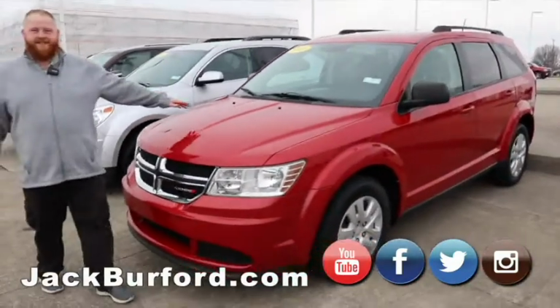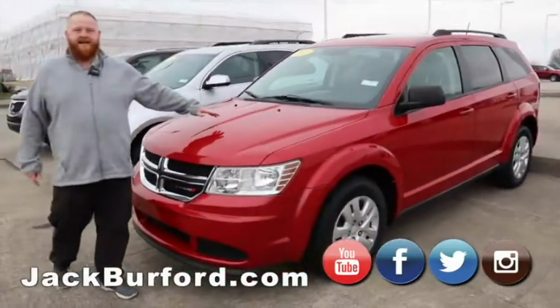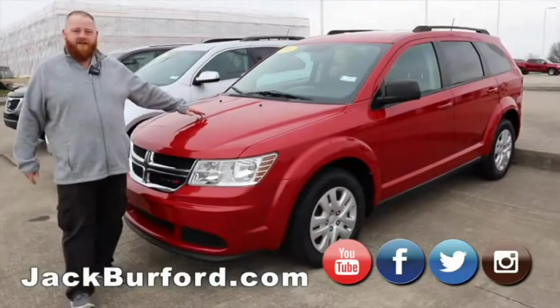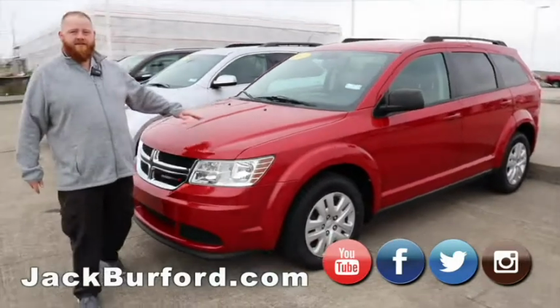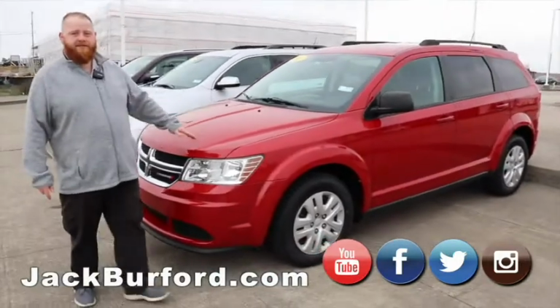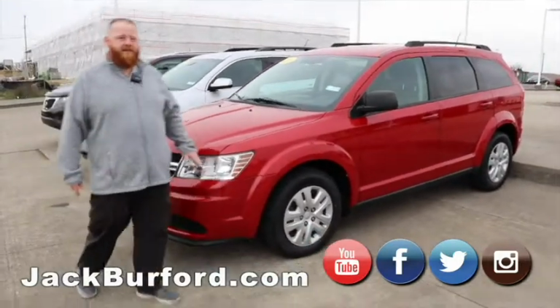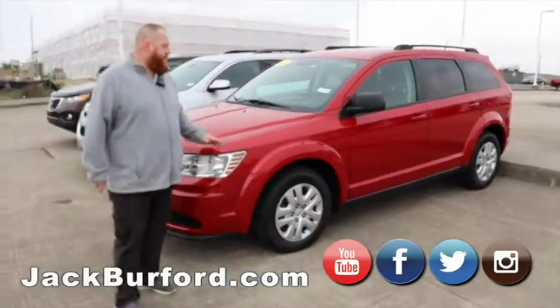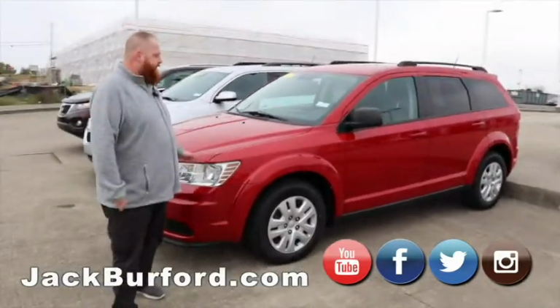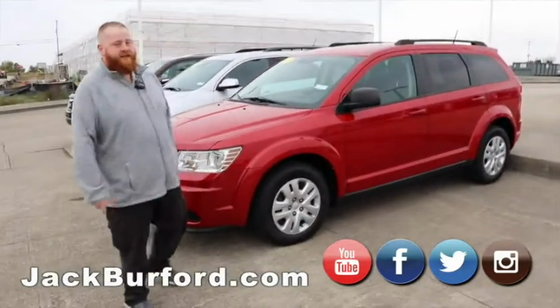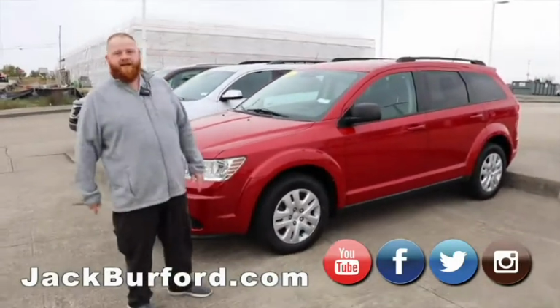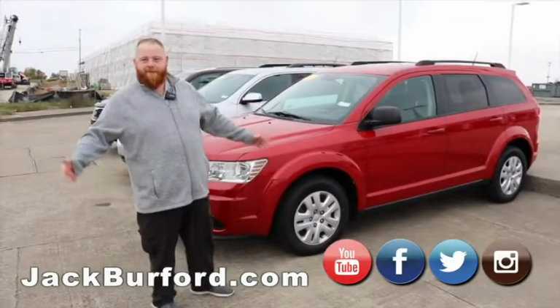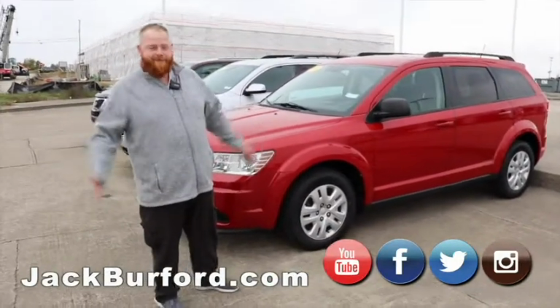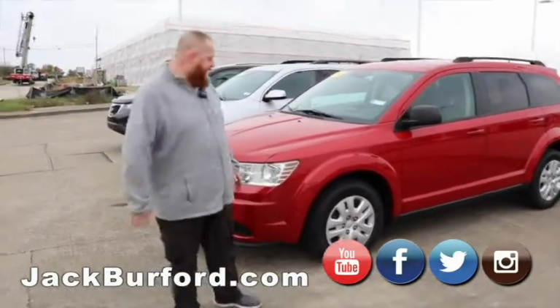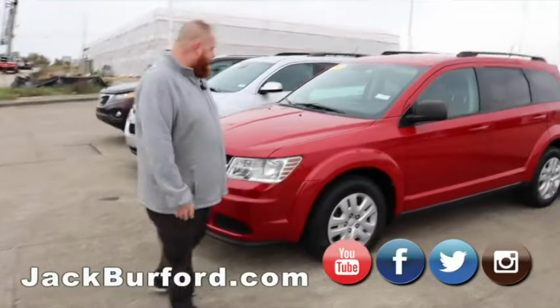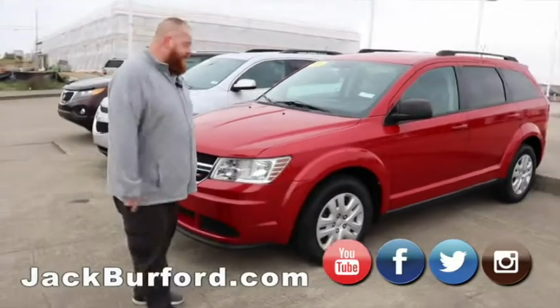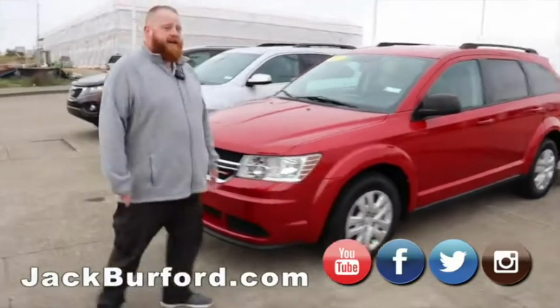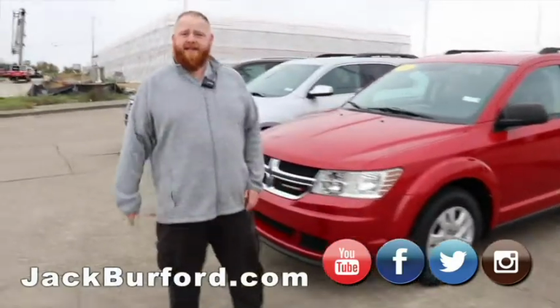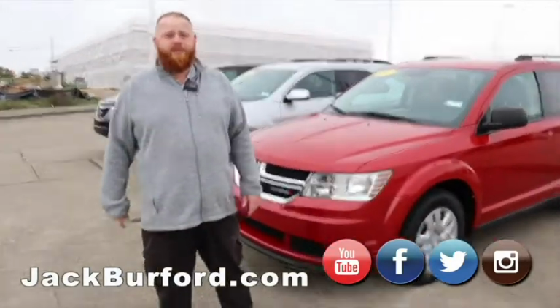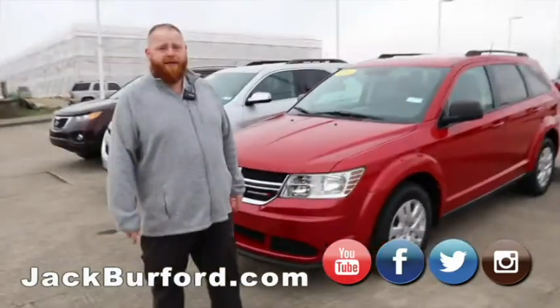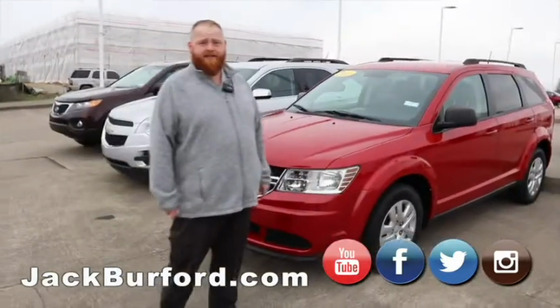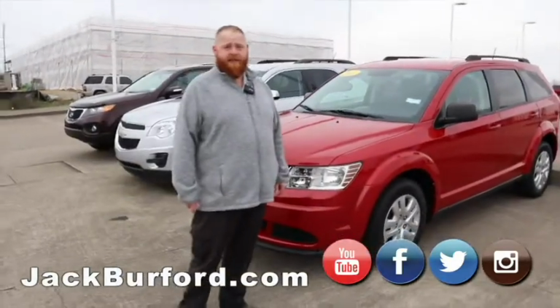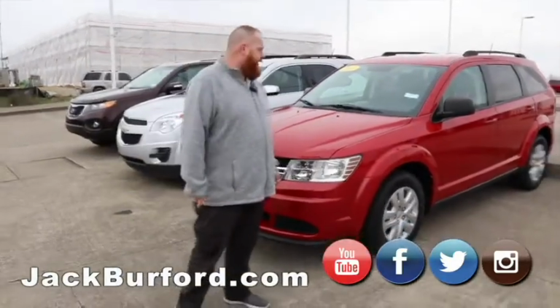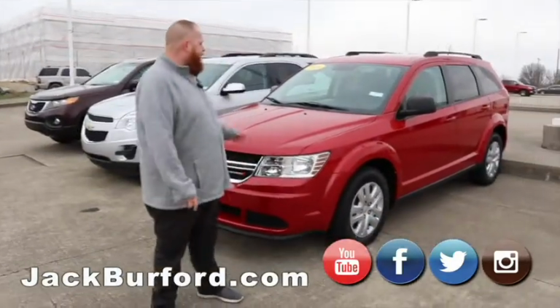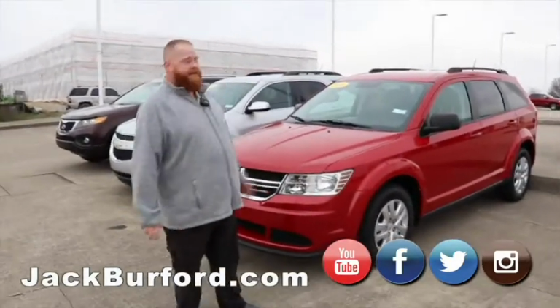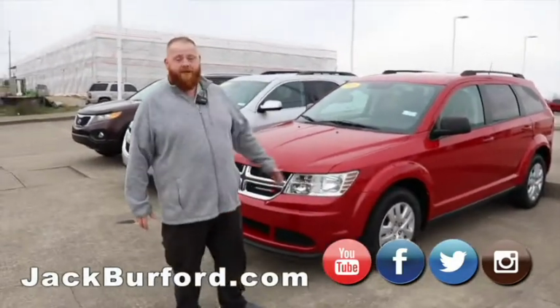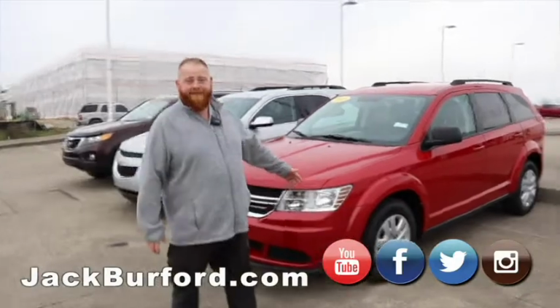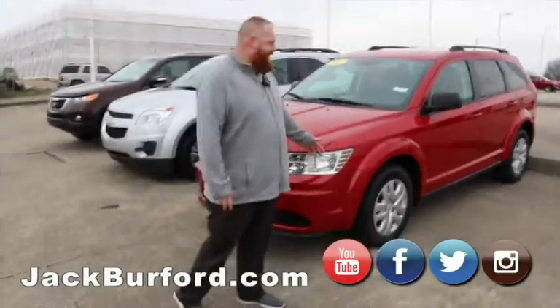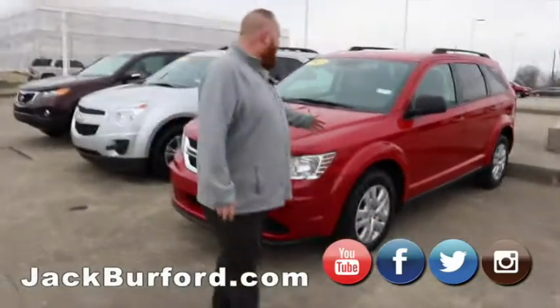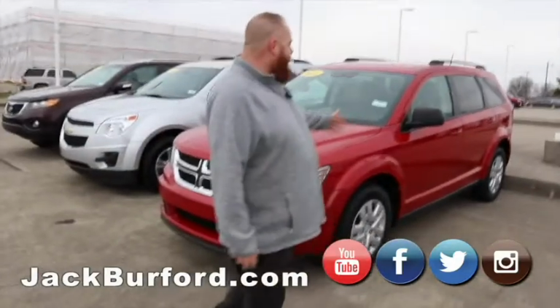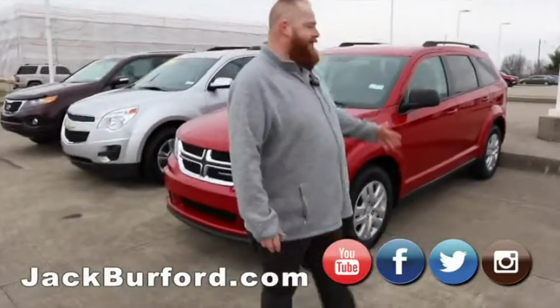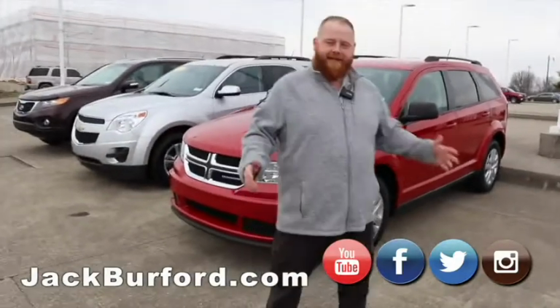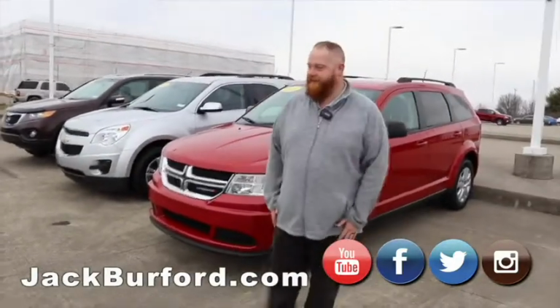2016 Dodge Journey, front wheel drive. There's one in my family — they actually run really good. They handle really well on the interstate, surprisingly. Long wheelbase, so it handles really good. And that's our used inventory right now.